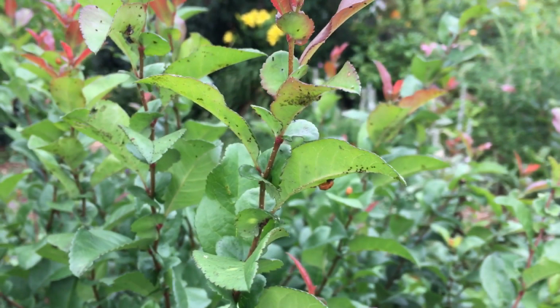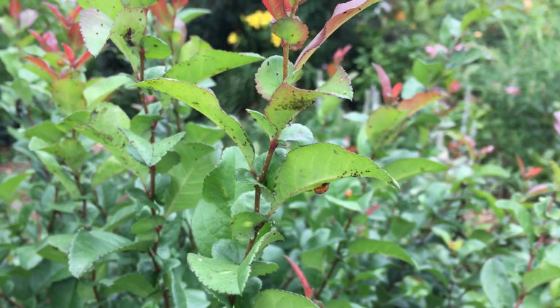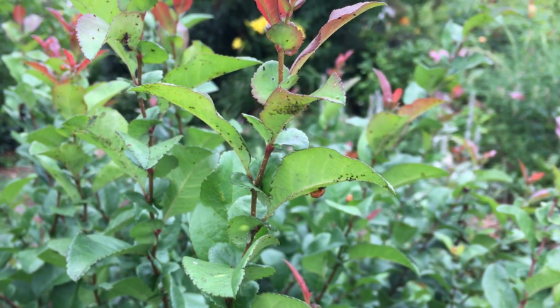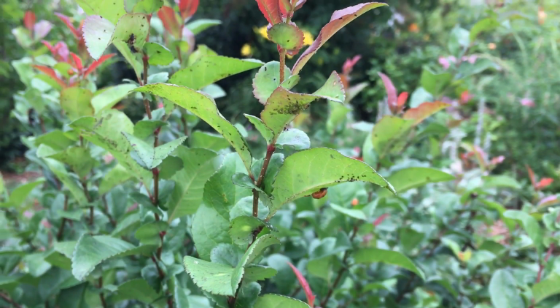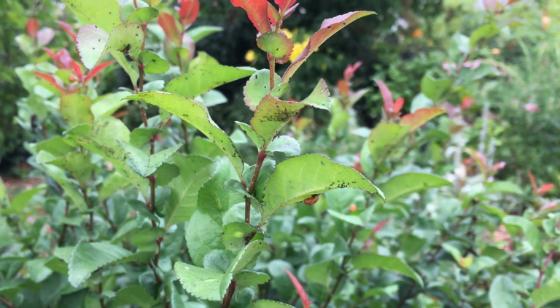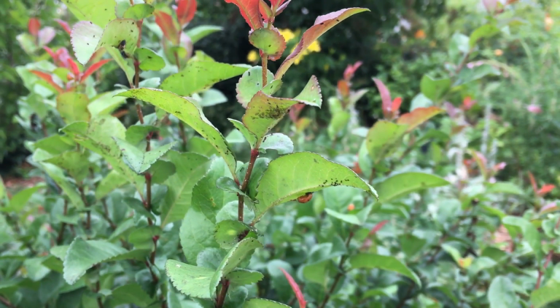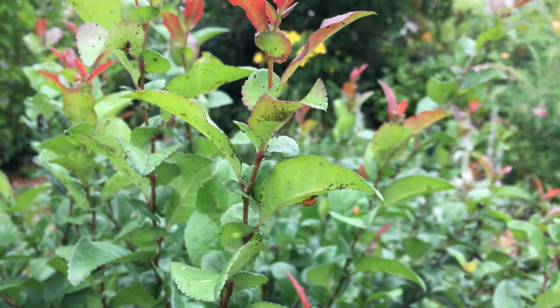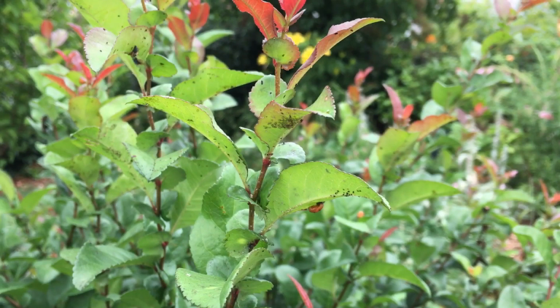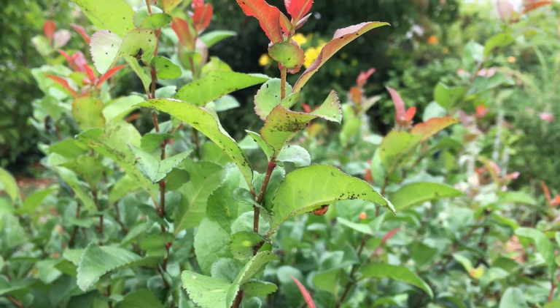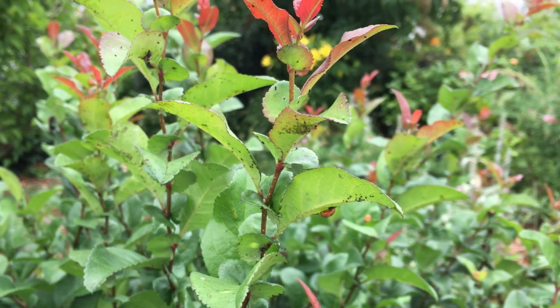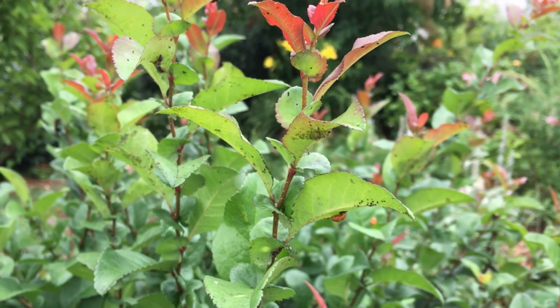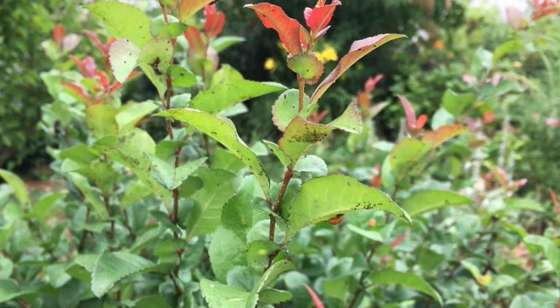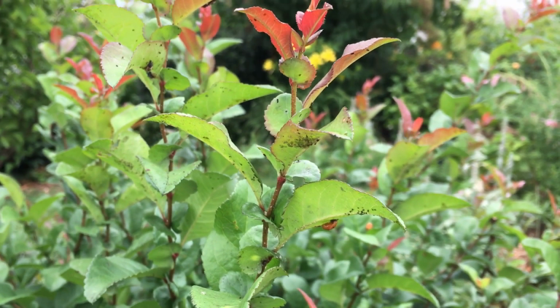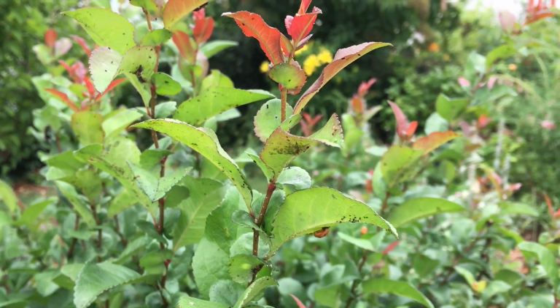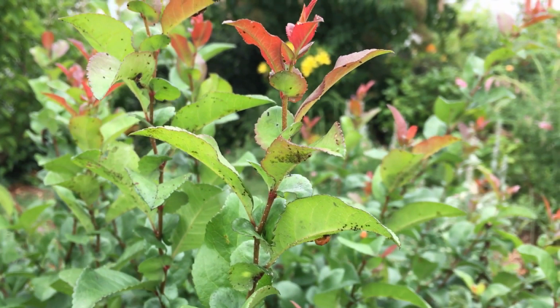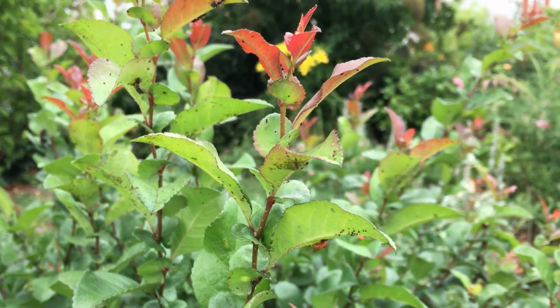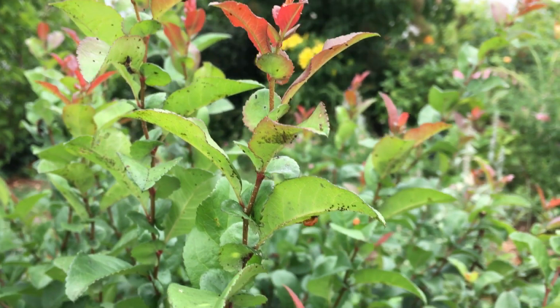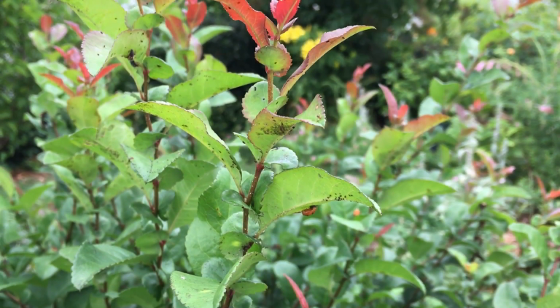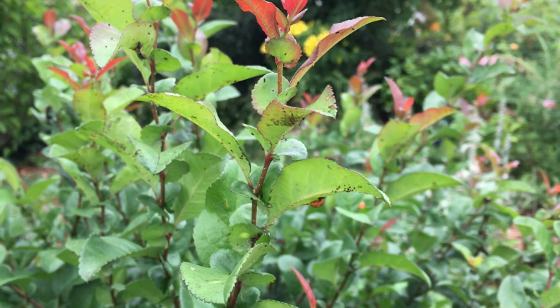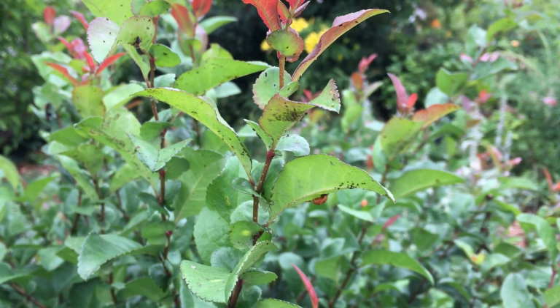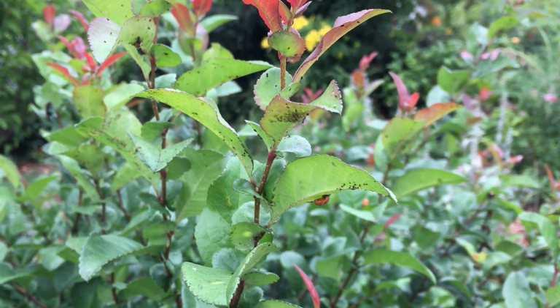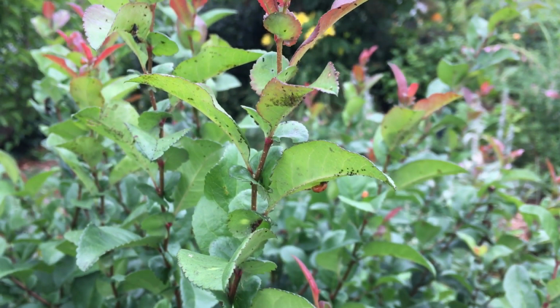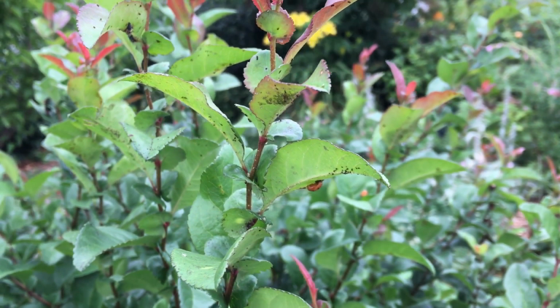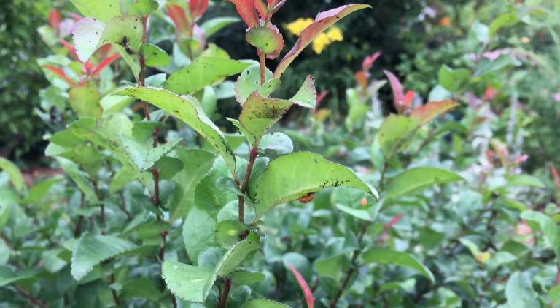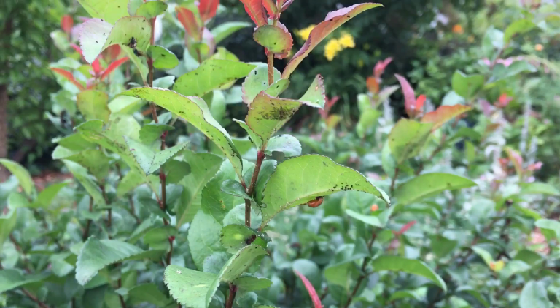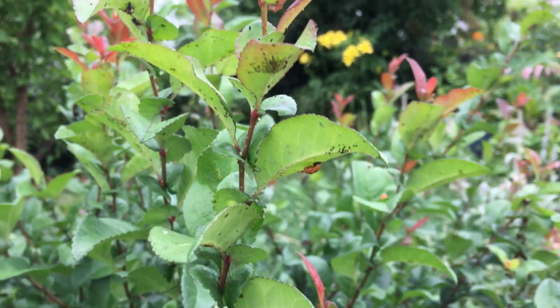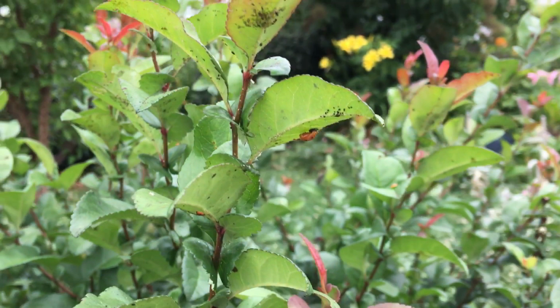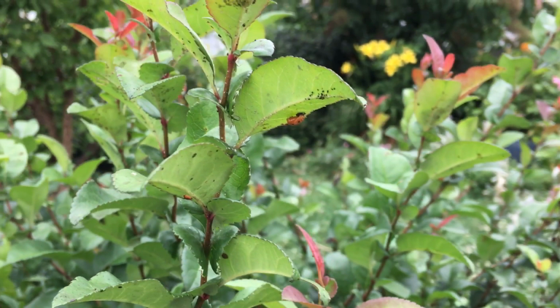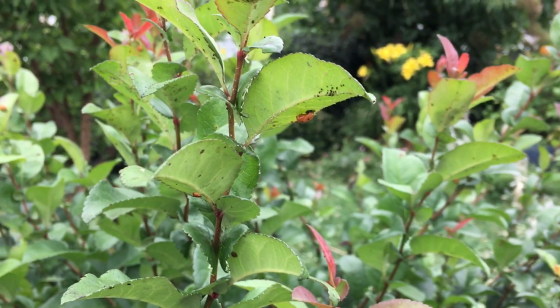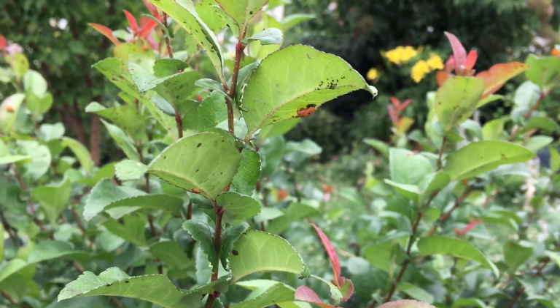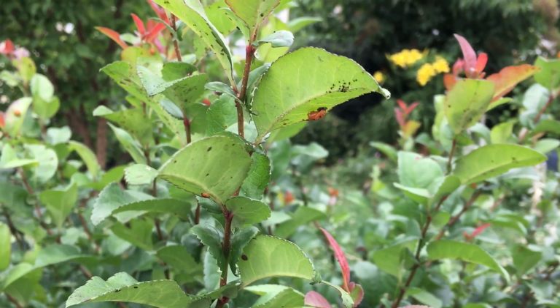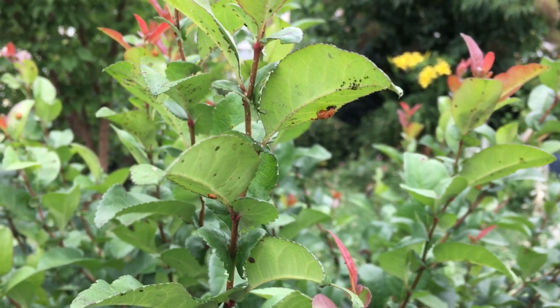But eventually the ladybugs a lot of times will come in and end up taking over the aphid livestock from the ants. So you can see that going on here.